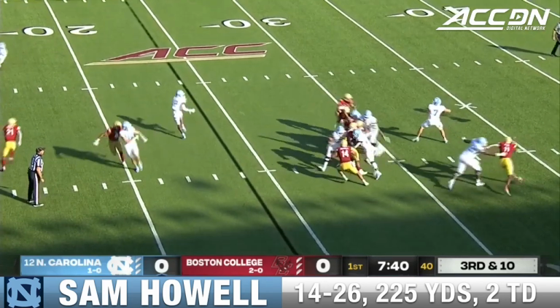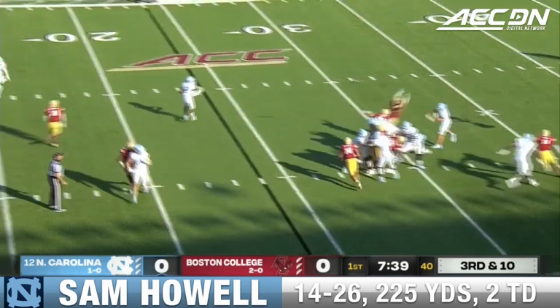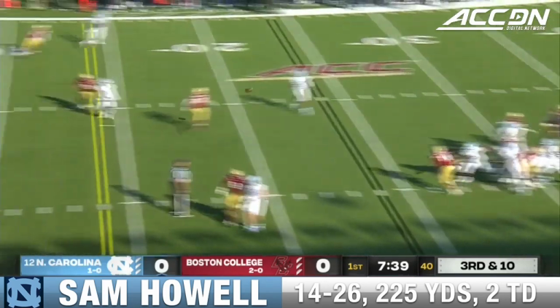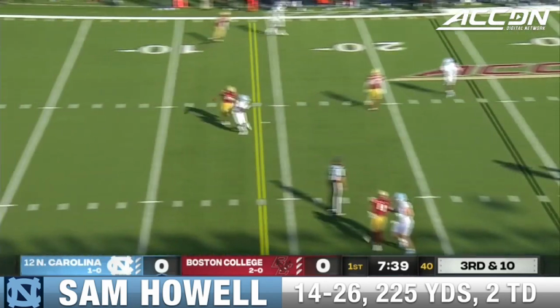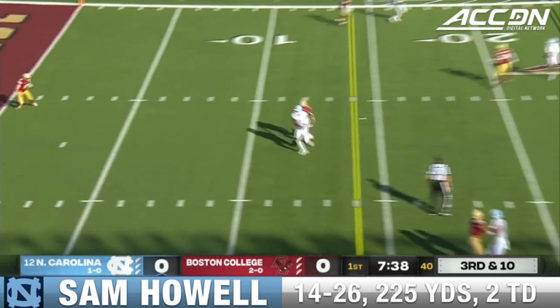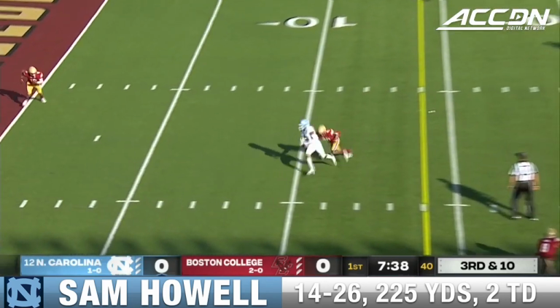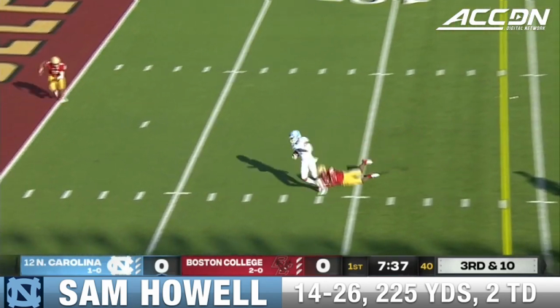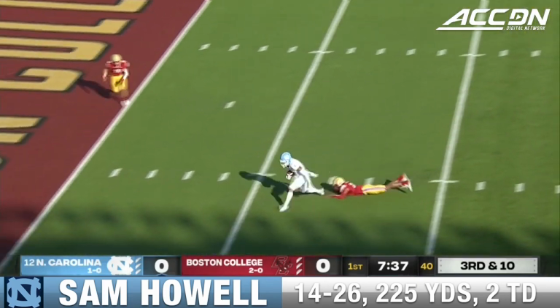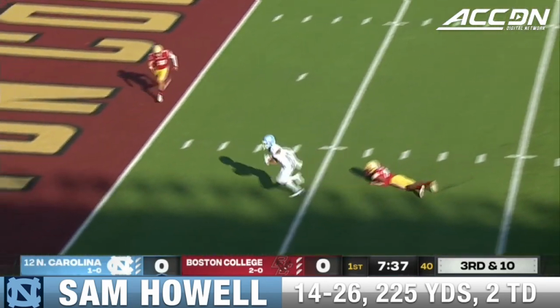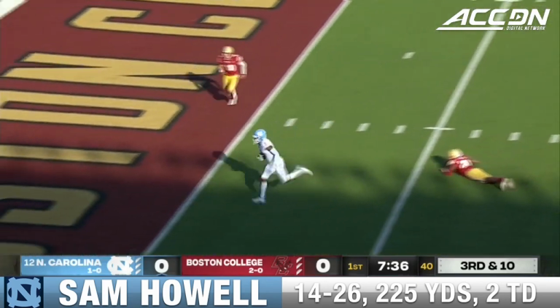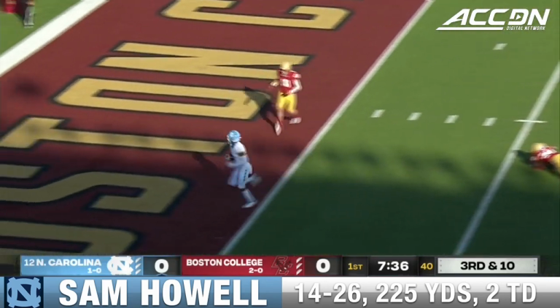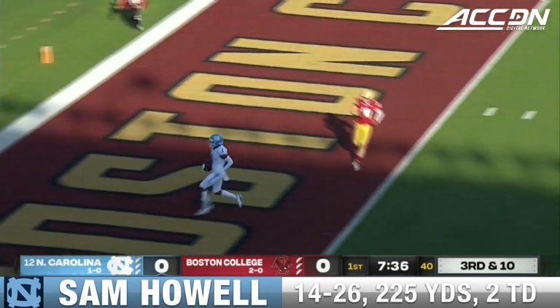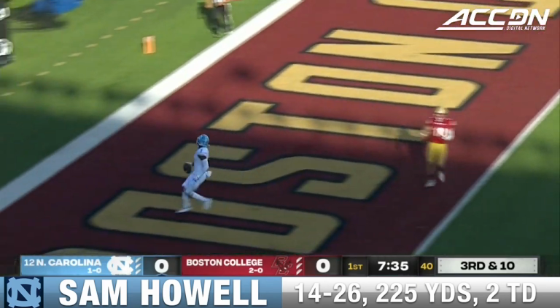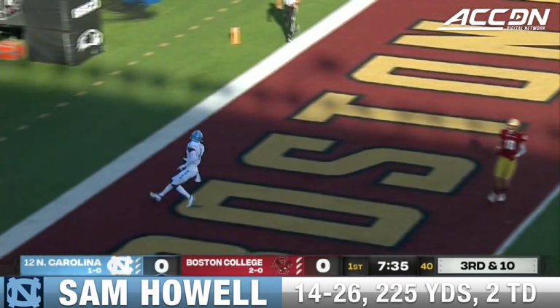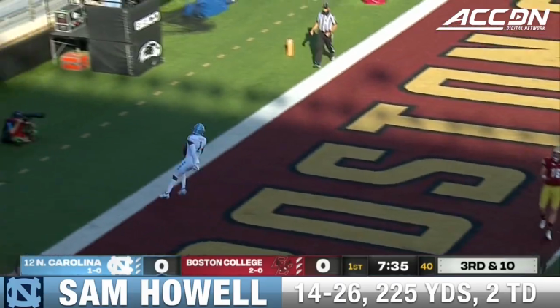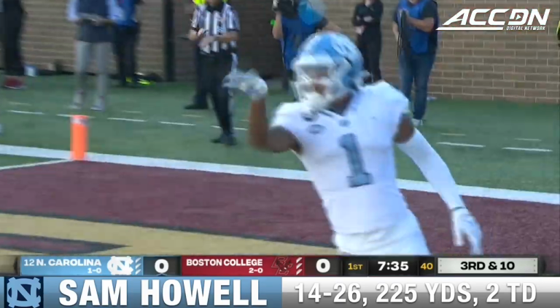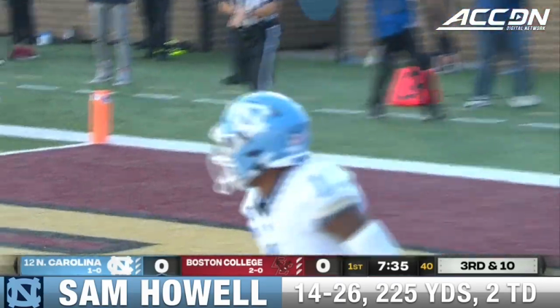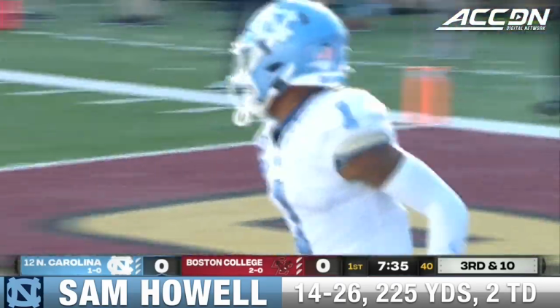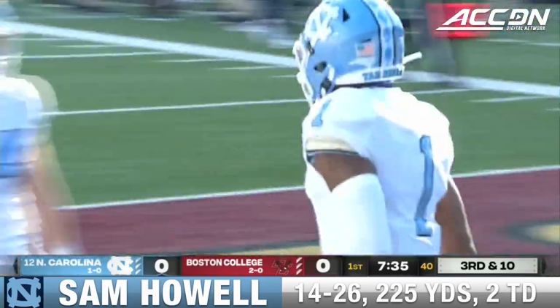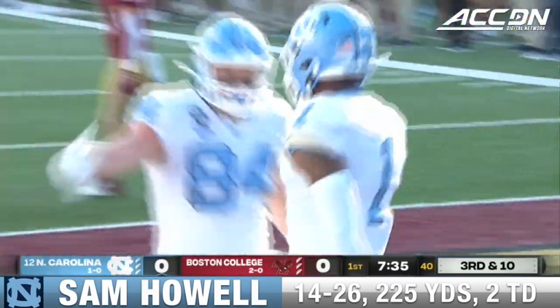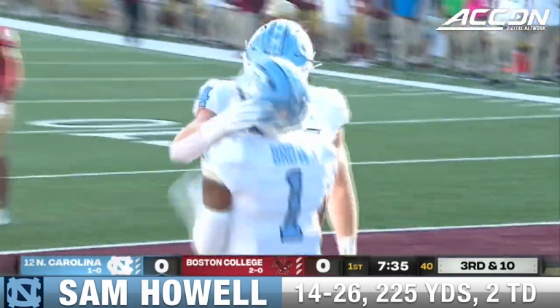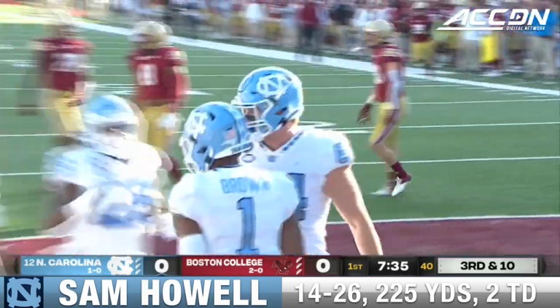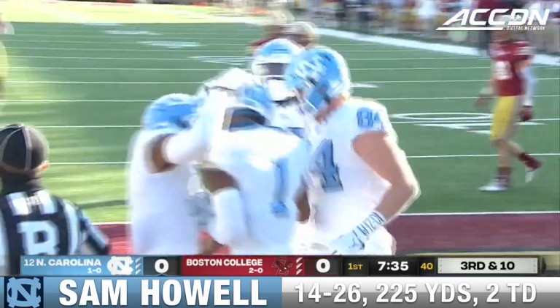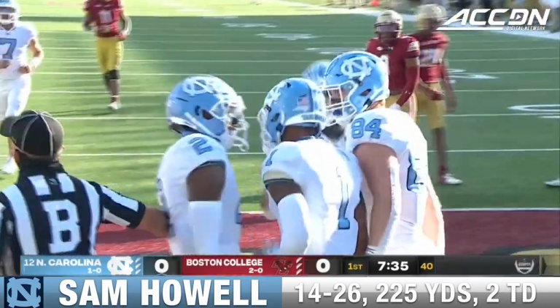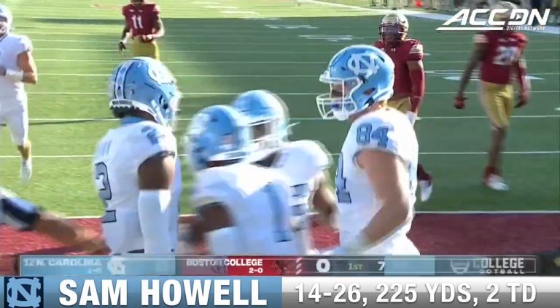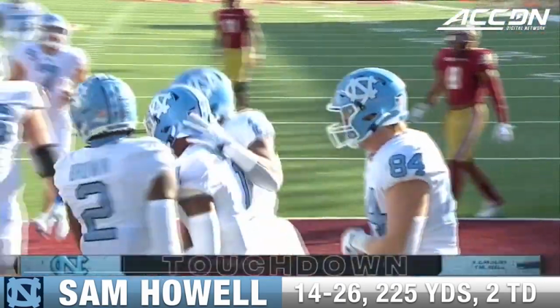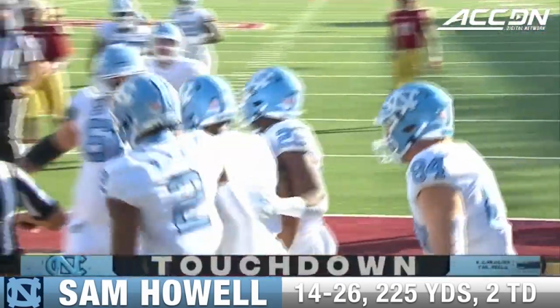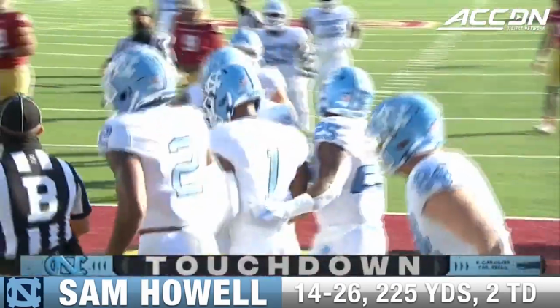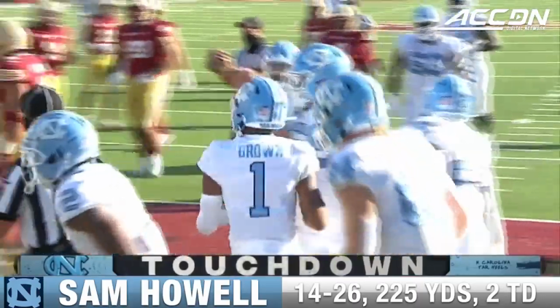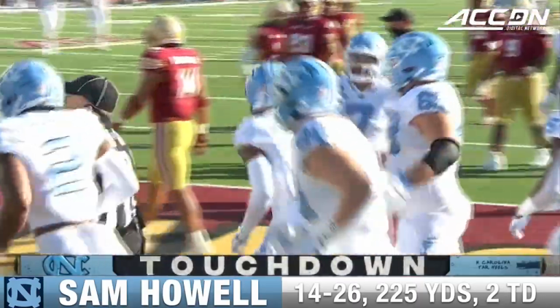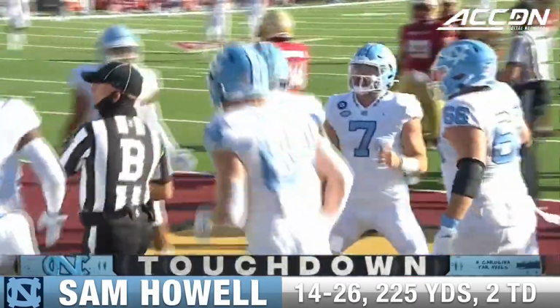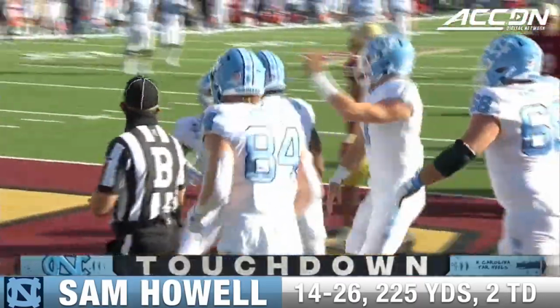Howell with plenty of time and he gets it complete — and into the endzone goes Brown. Chaffrey Brown, the younger brother of De'Ami, with the touchdown for the Heels.